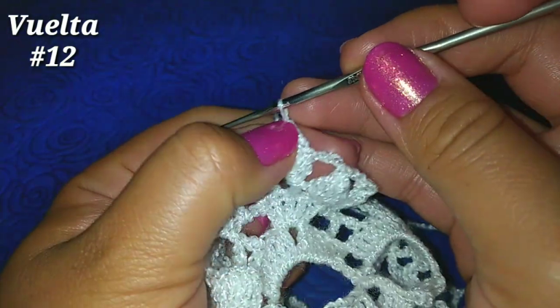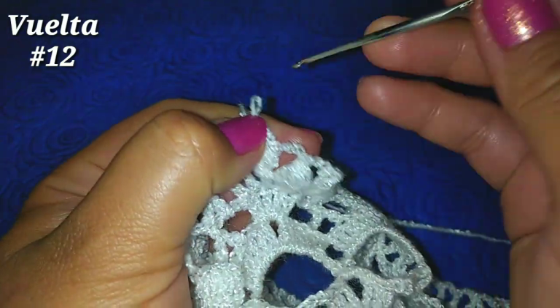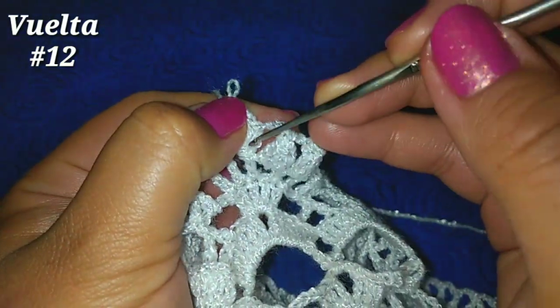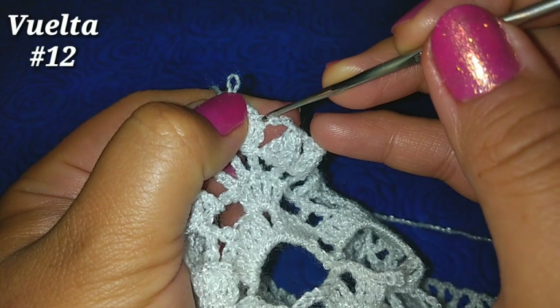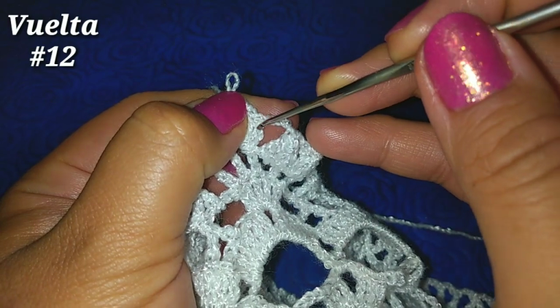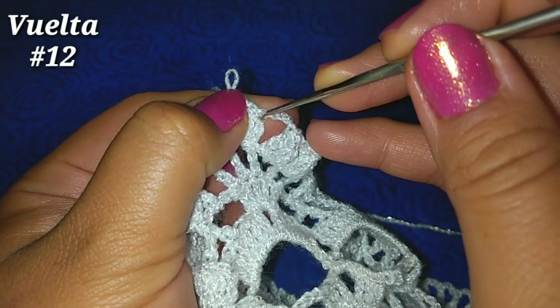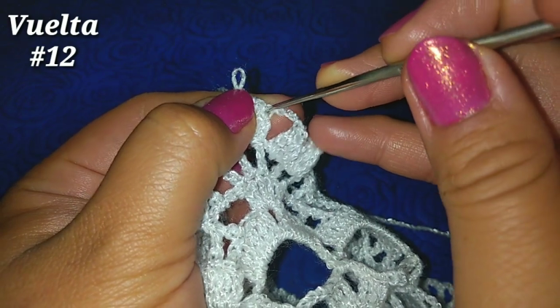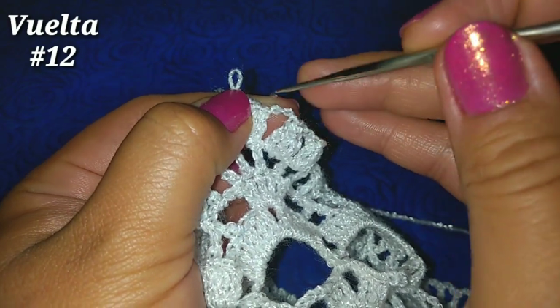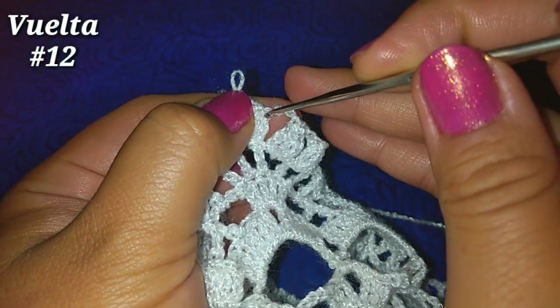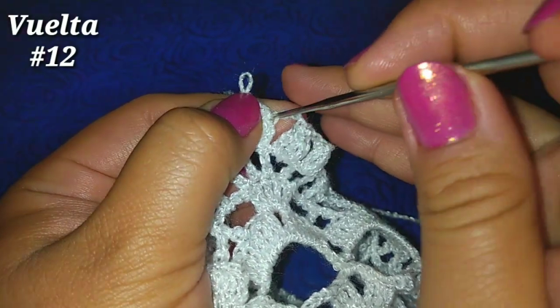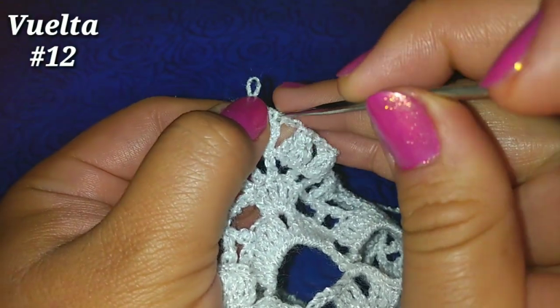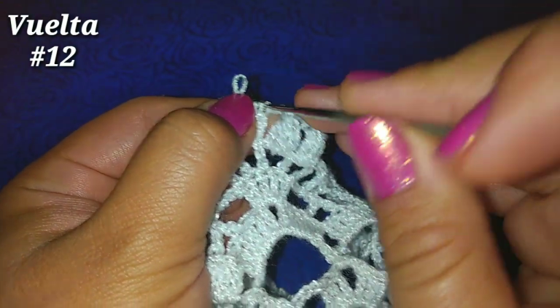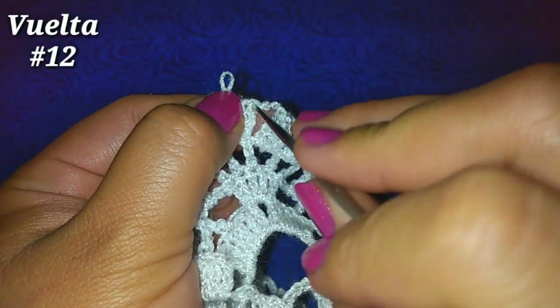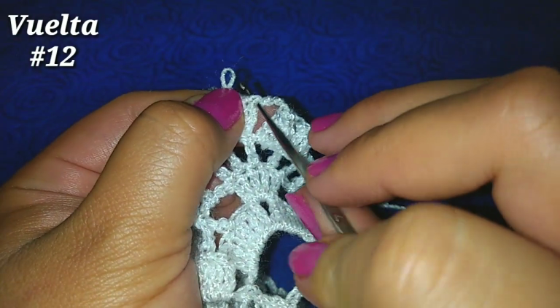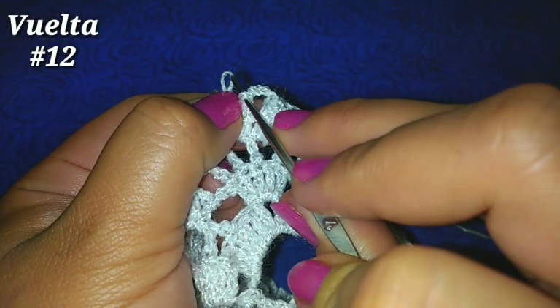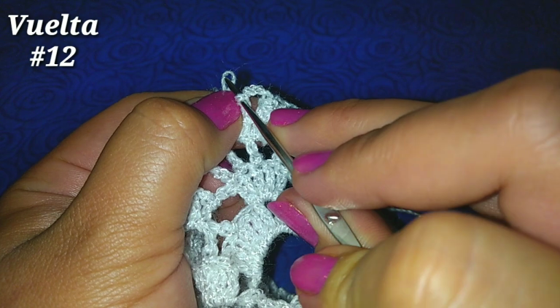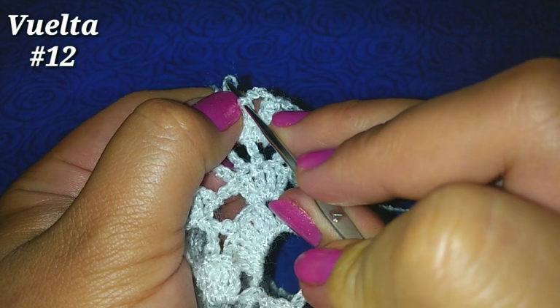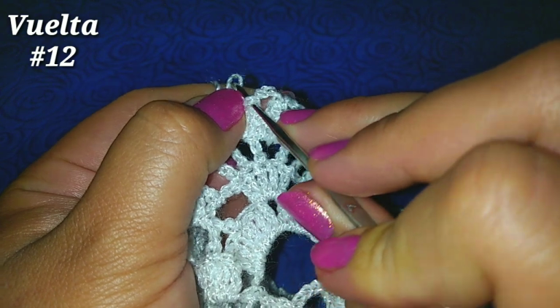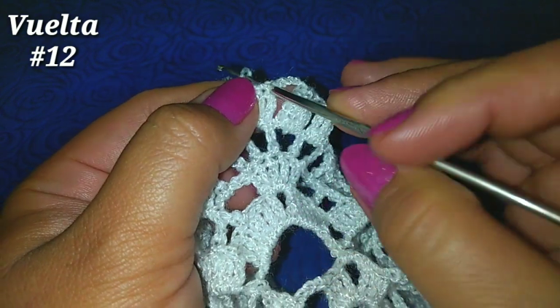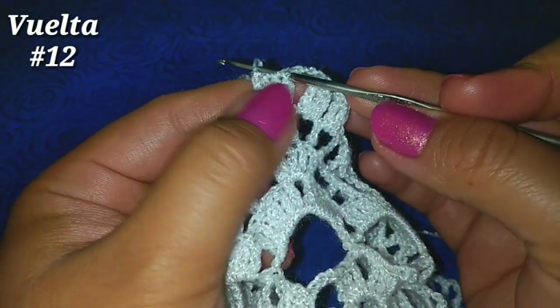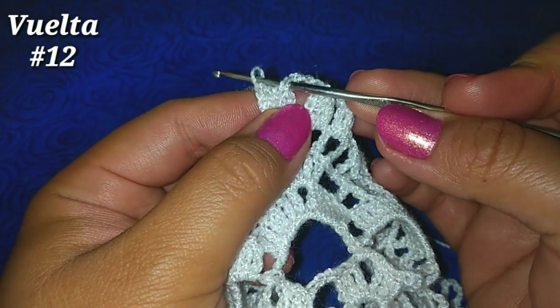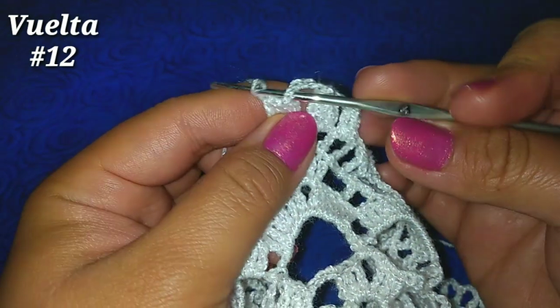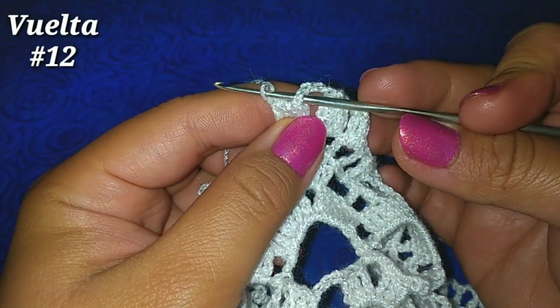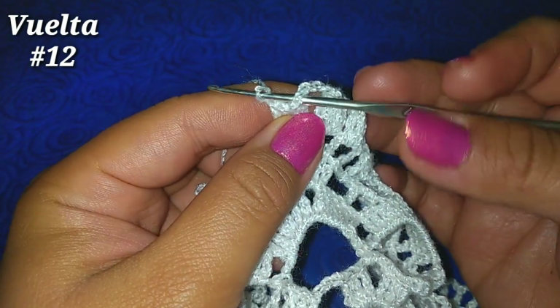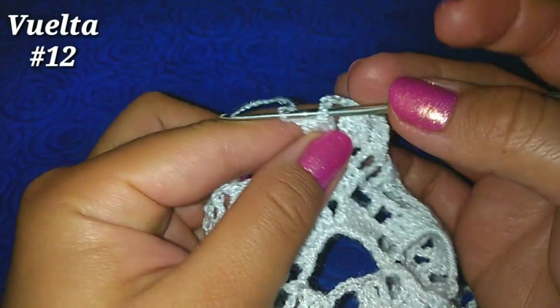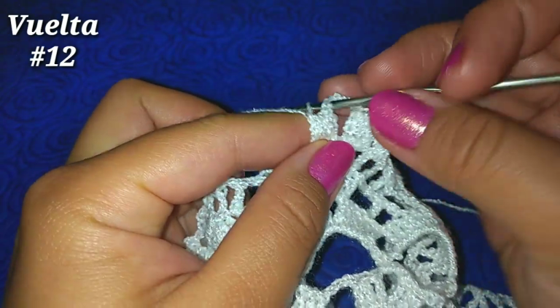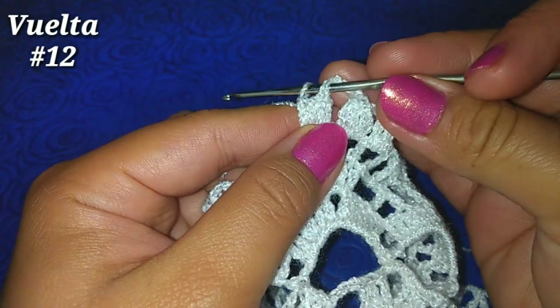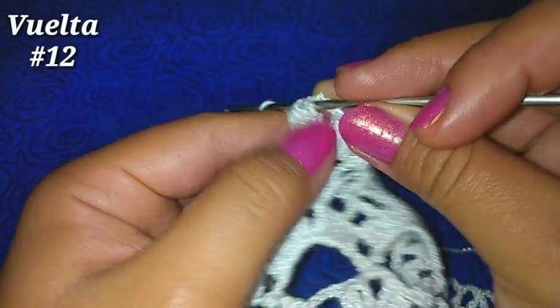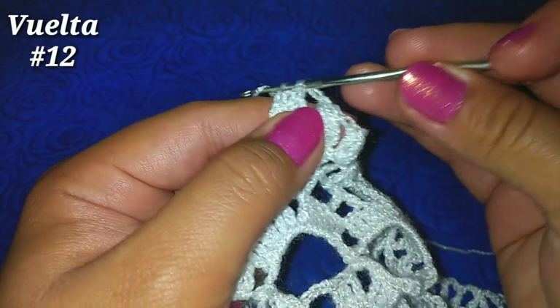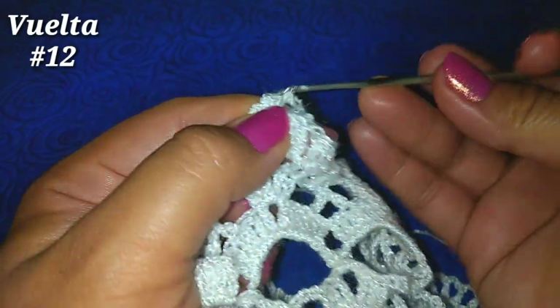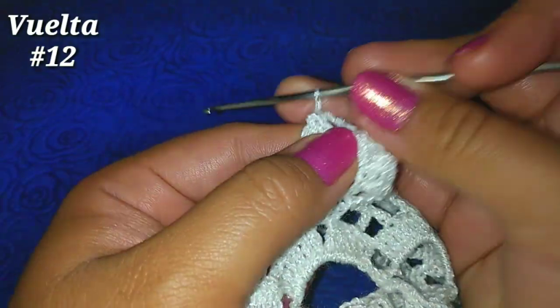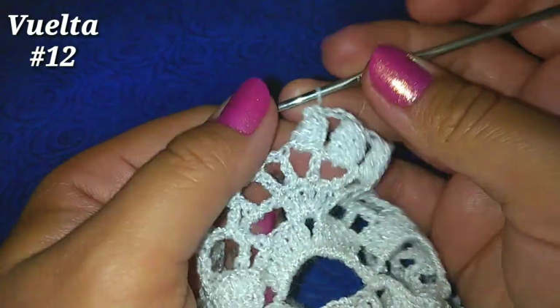Soltamos, vamos al punto alto número 1, después la lazada que soltamos, estando de esta manera, tomamos una lazada más y pasamos por esos 2.